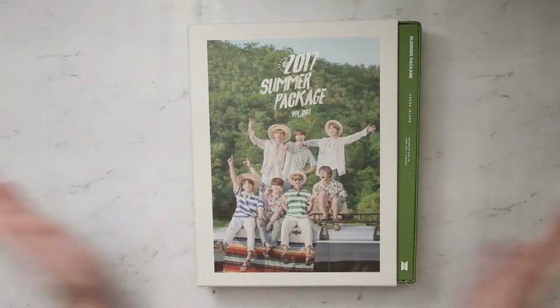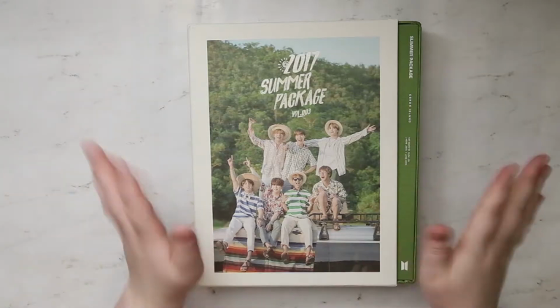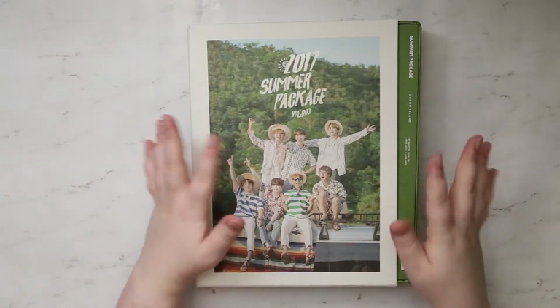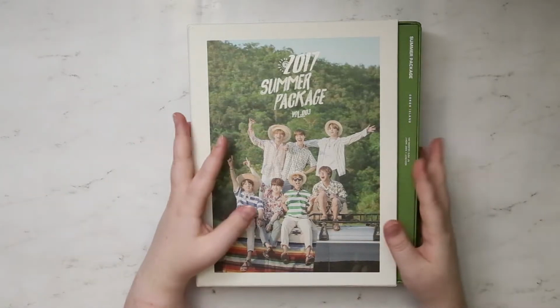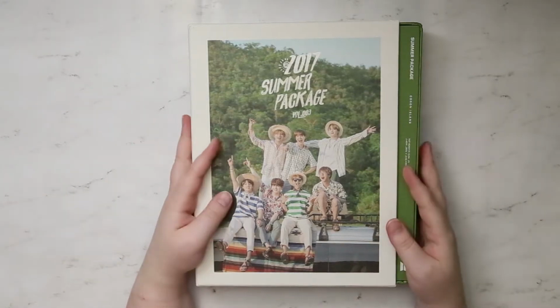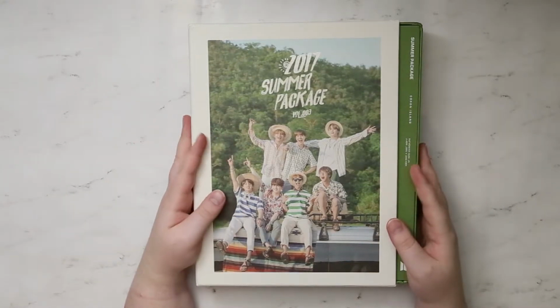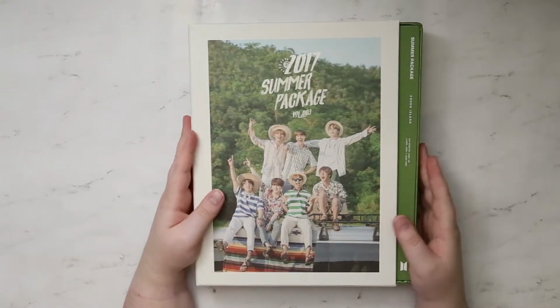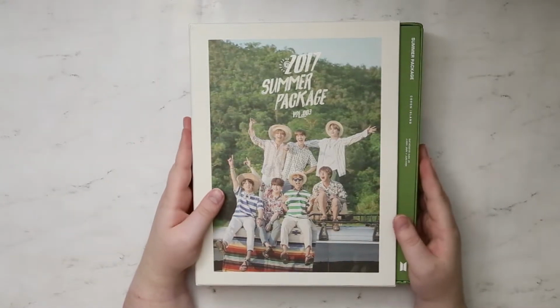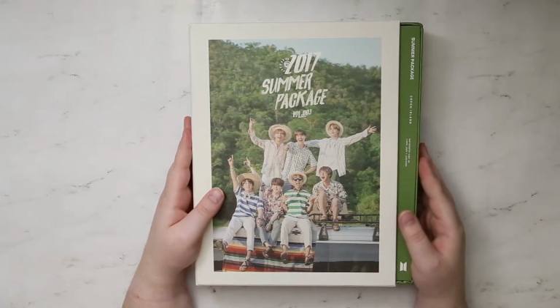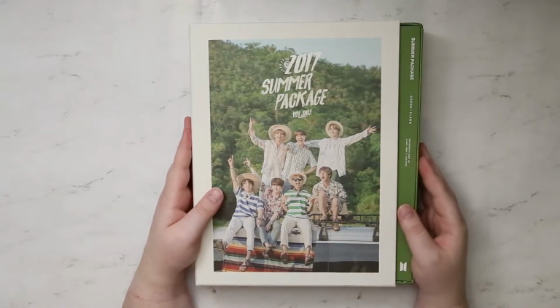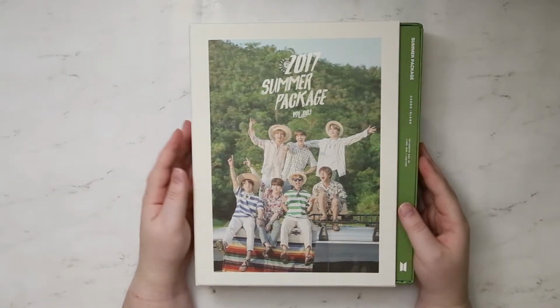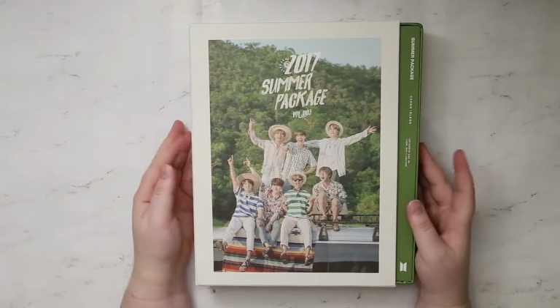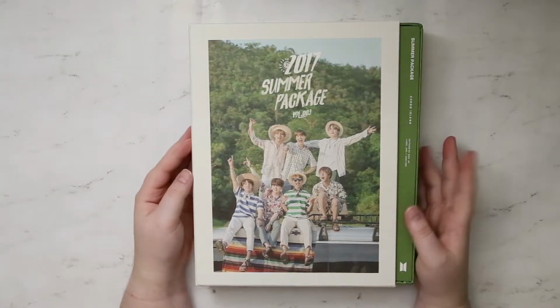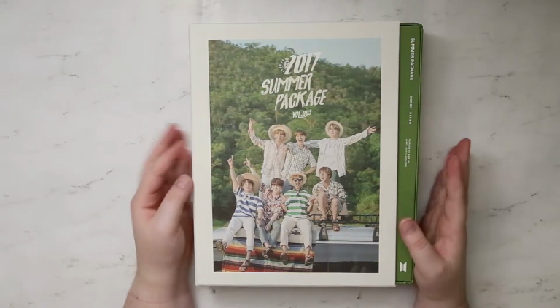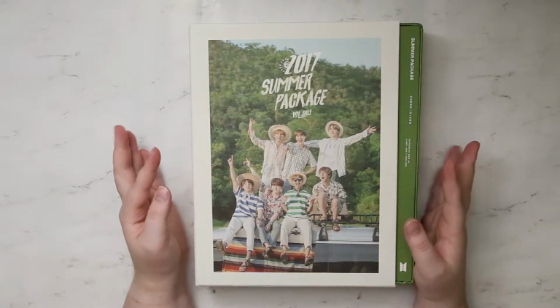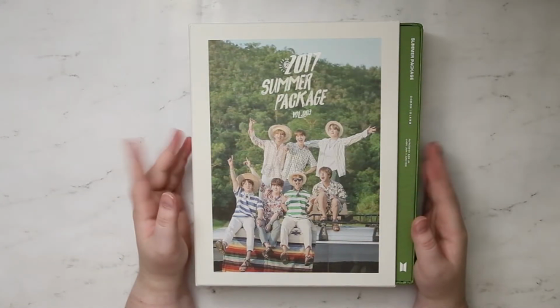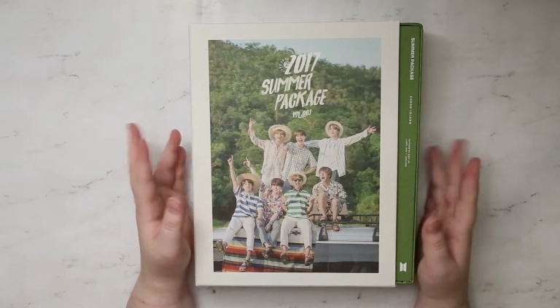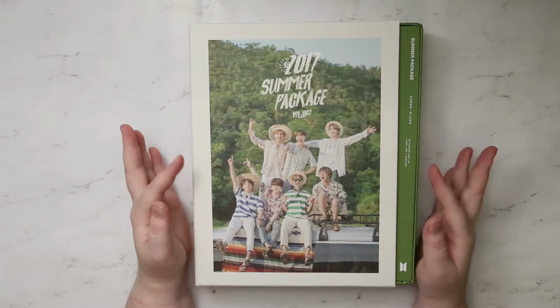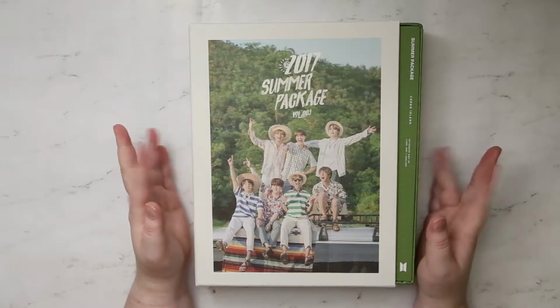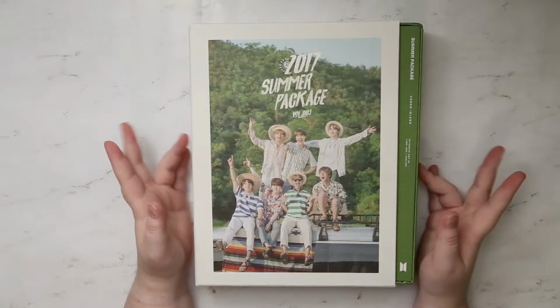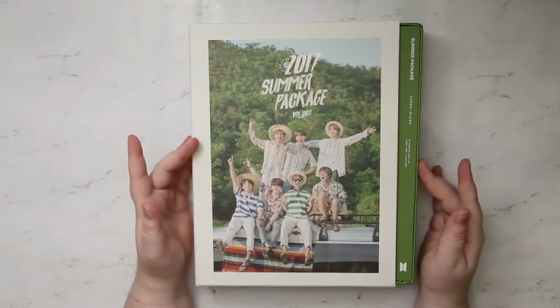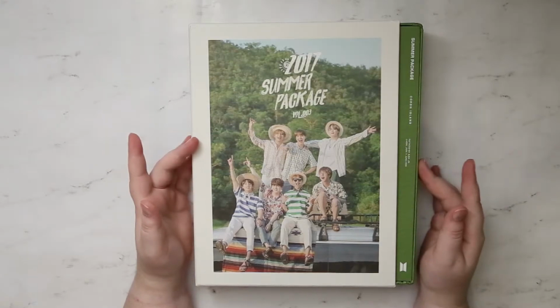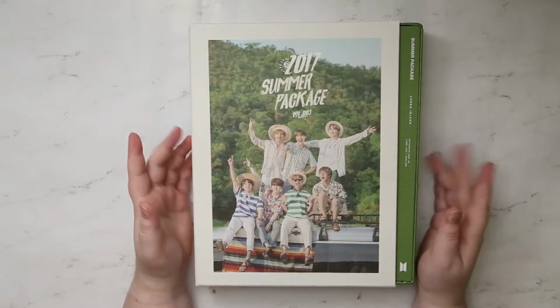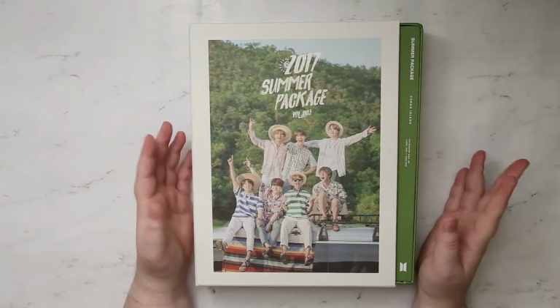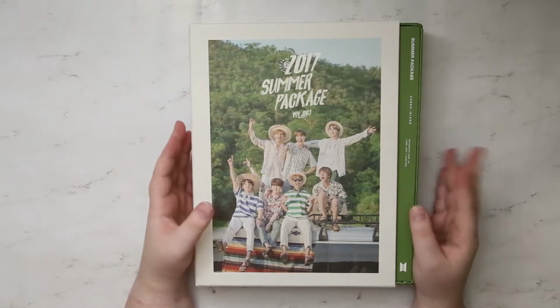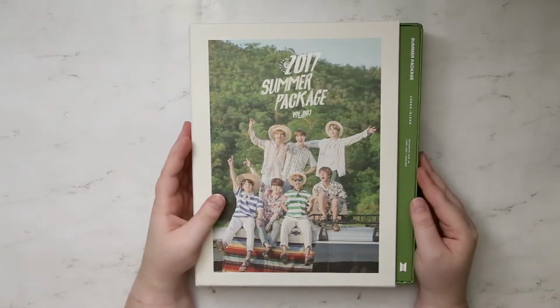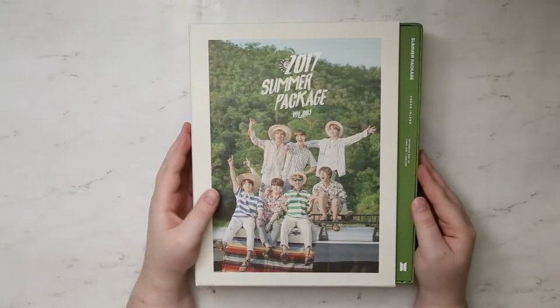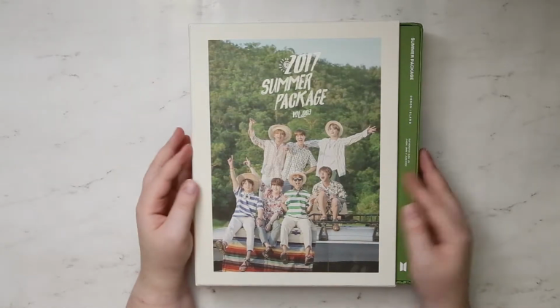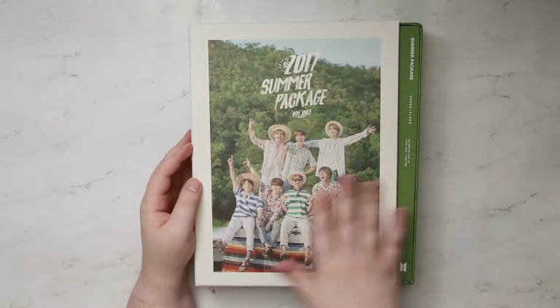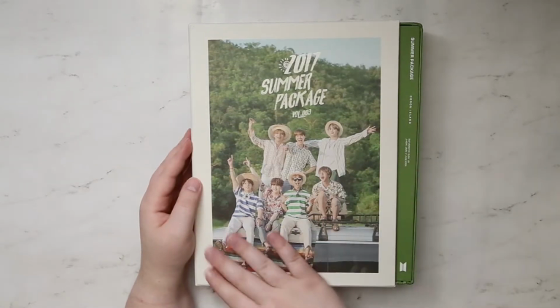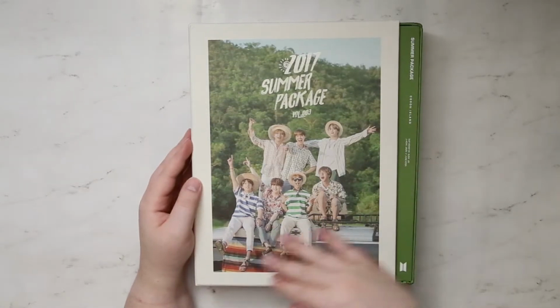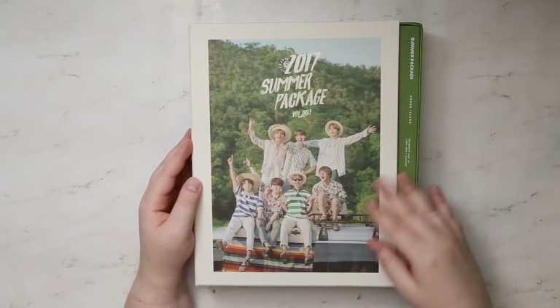Hey guys, we're going to be looking at BTS's 2017 Summer Package Volume 3. I'm so excited — I love anything BTS.